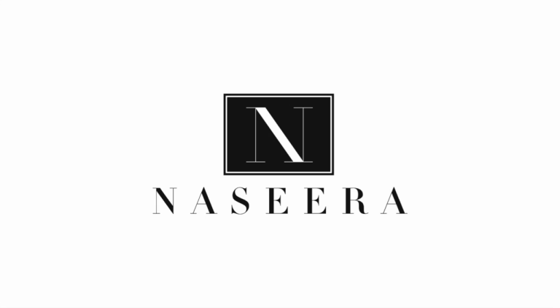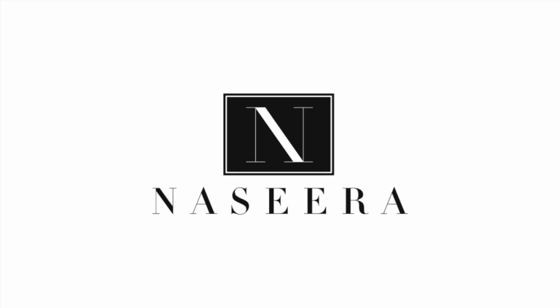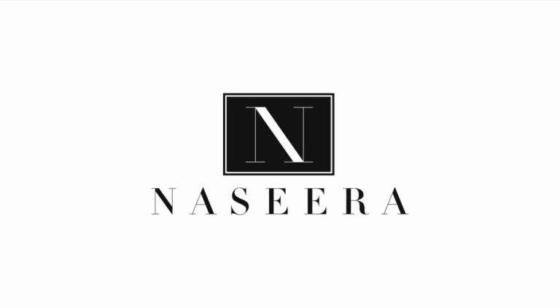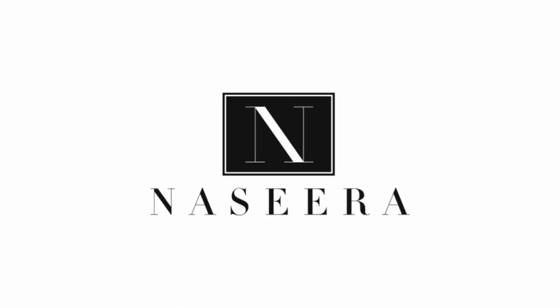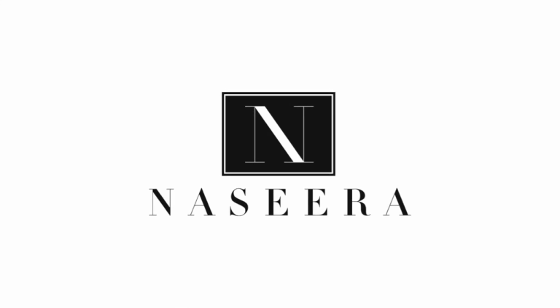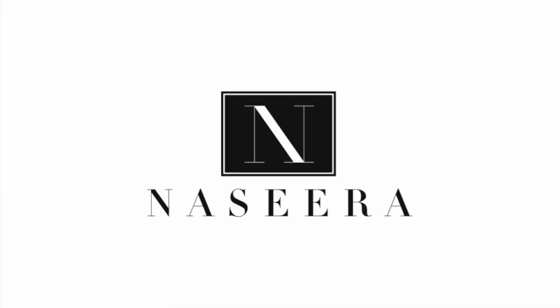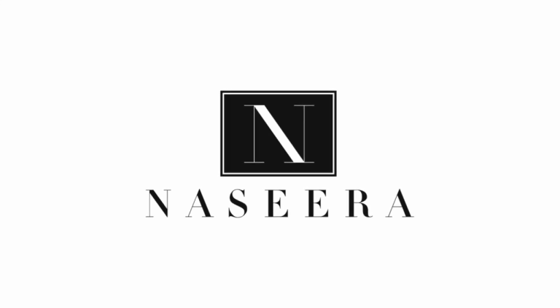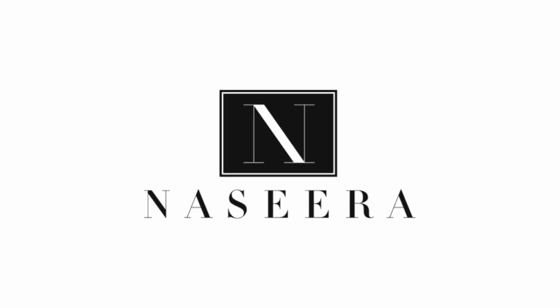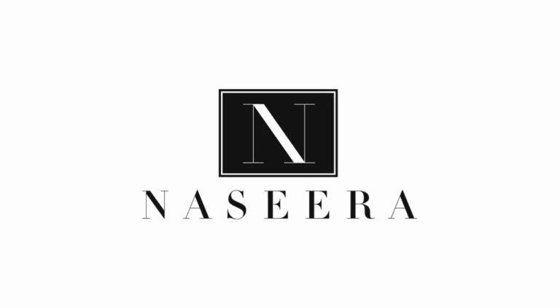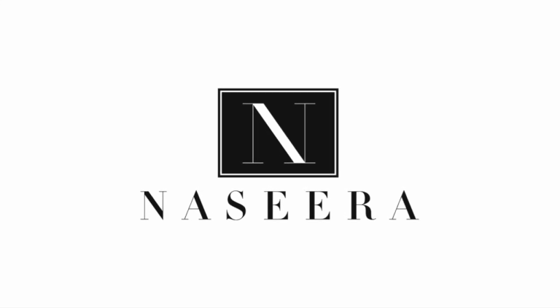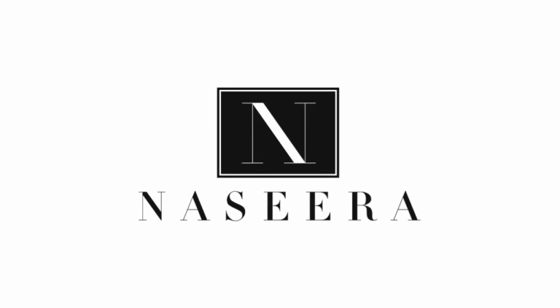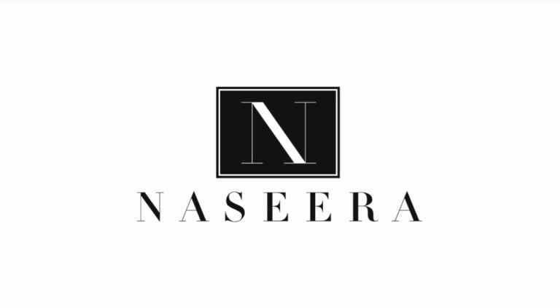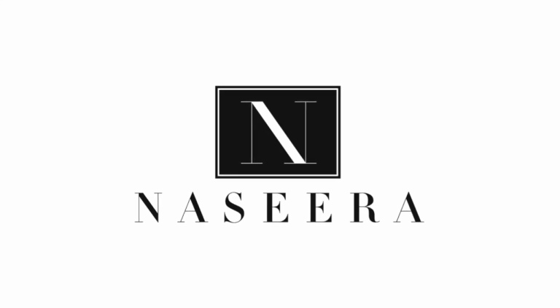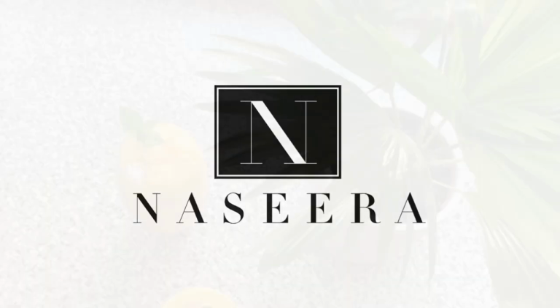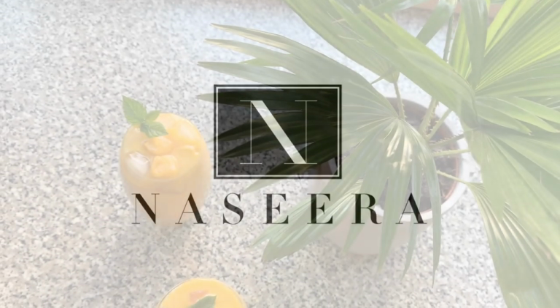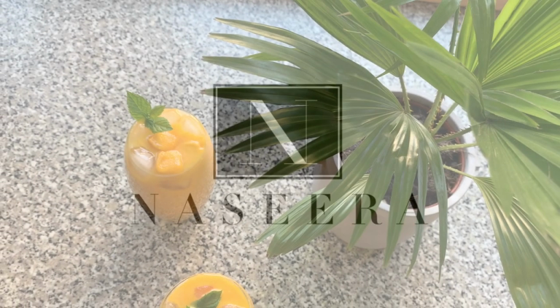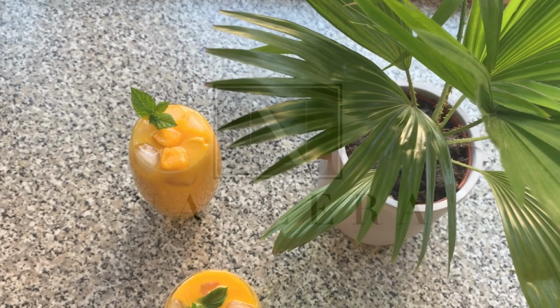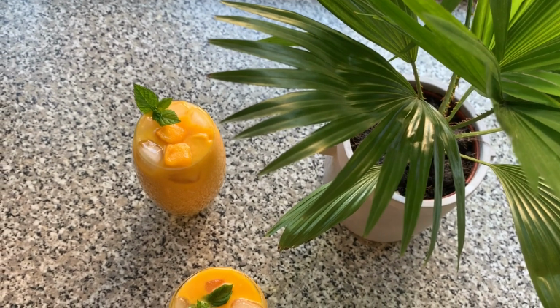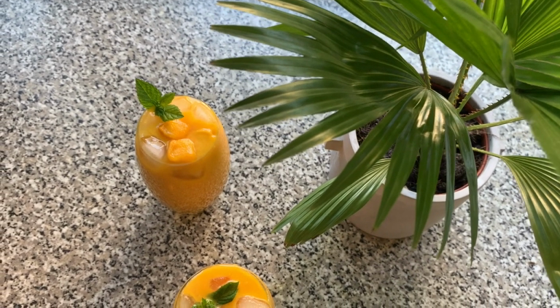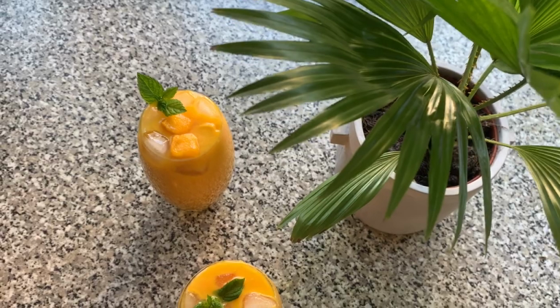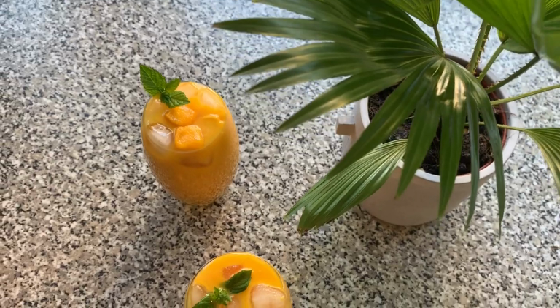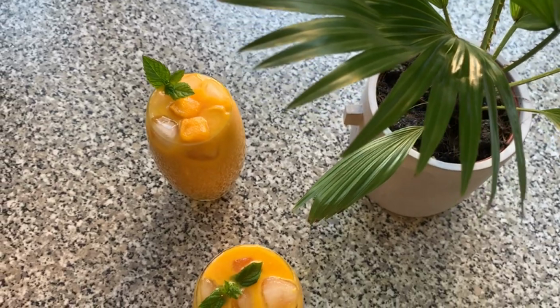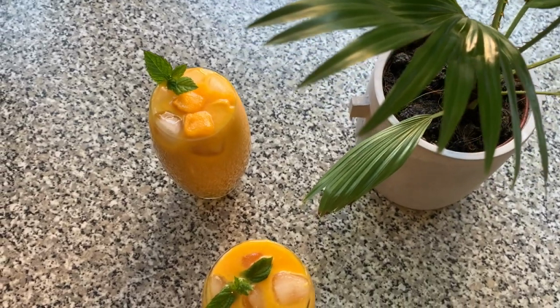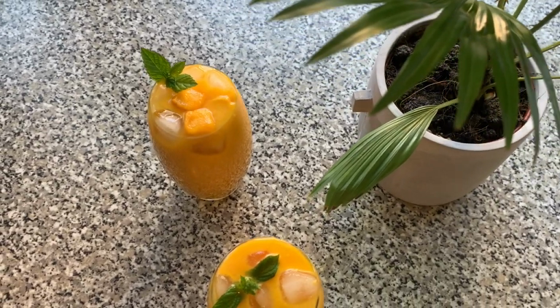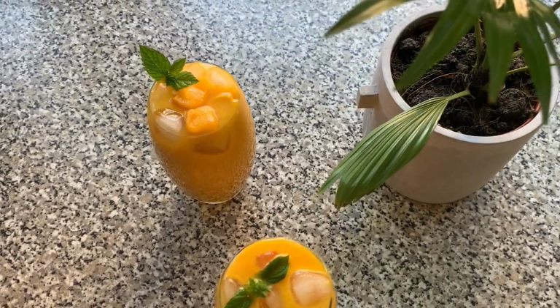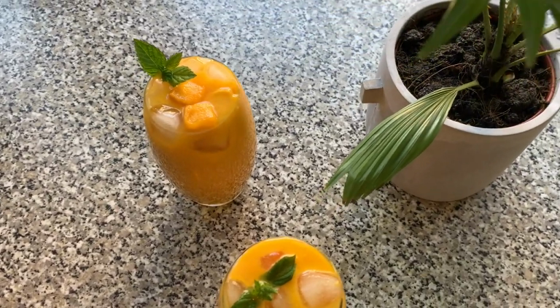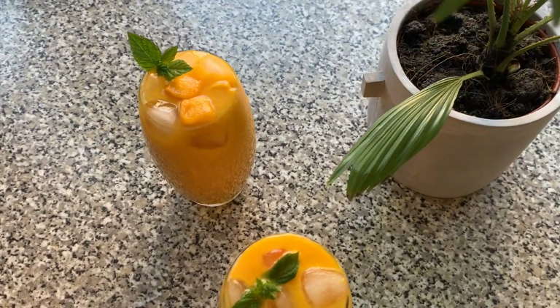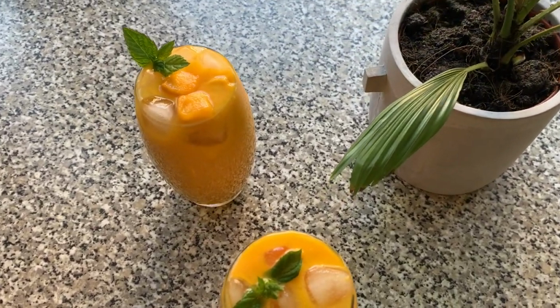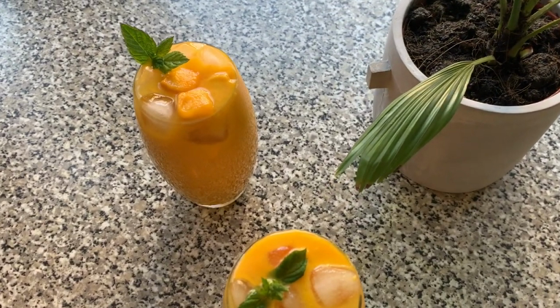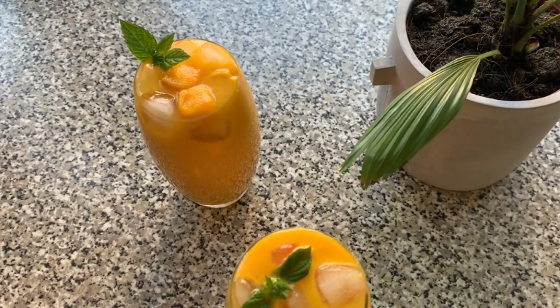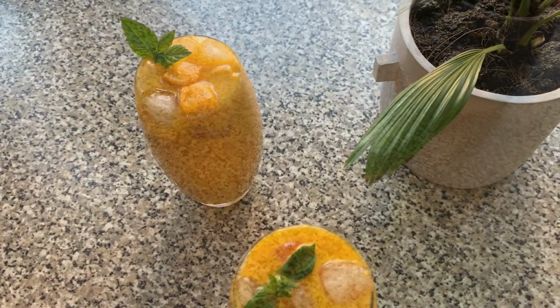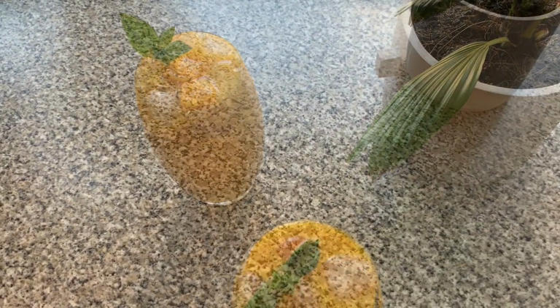Hey everyone and welcome back to Nazira's lifestyle channel. Today we're going to be showing you how to create a two ingredient mango milkshake.